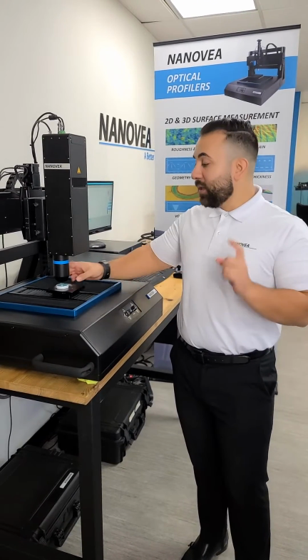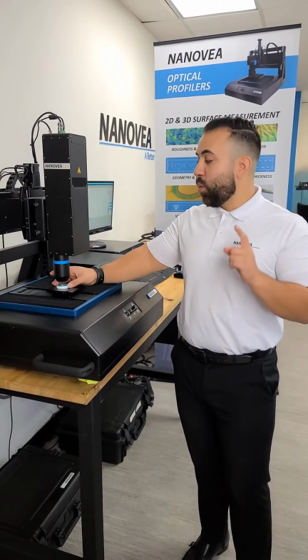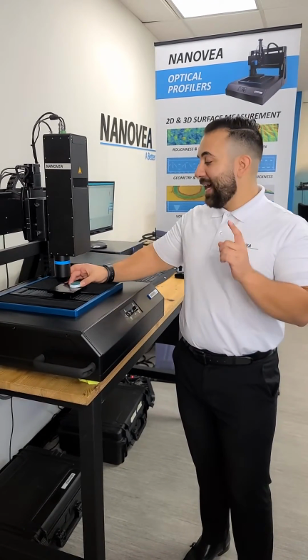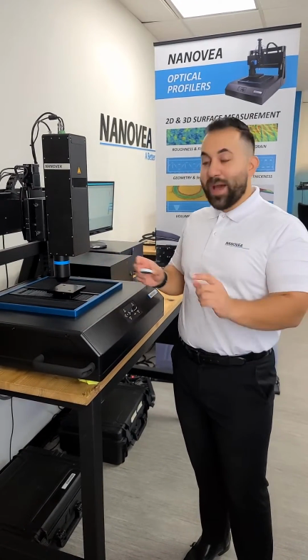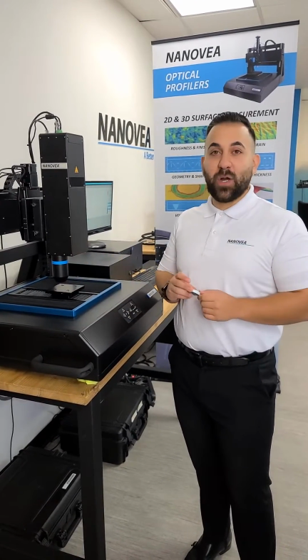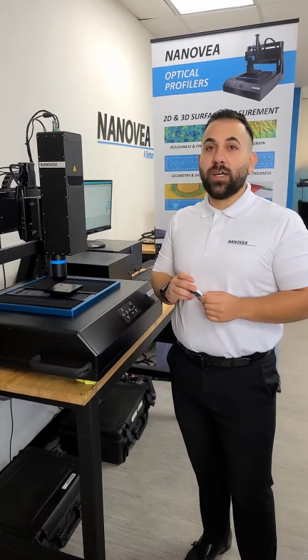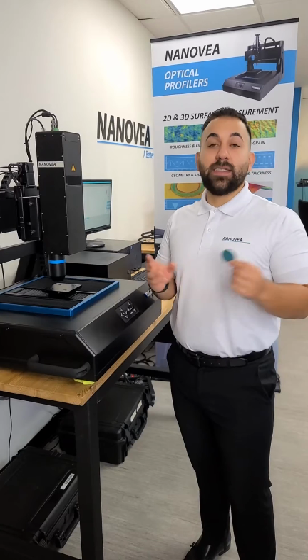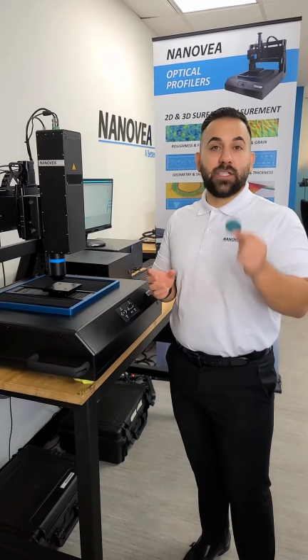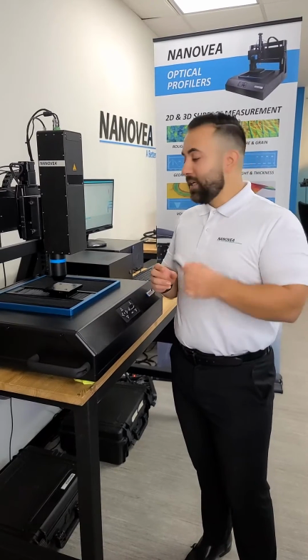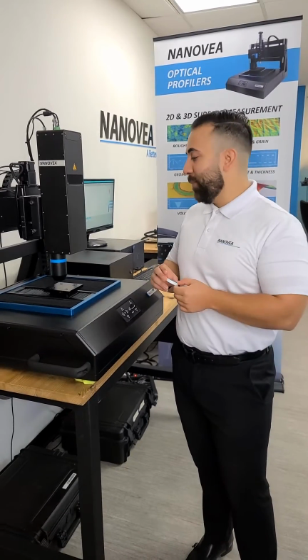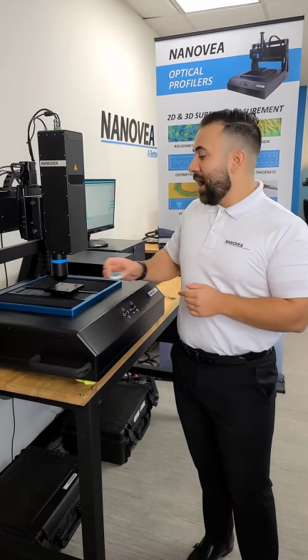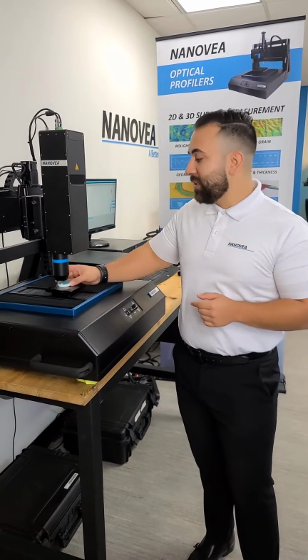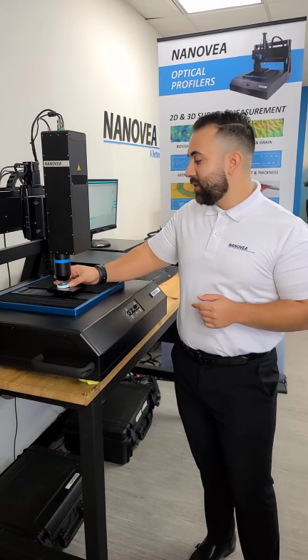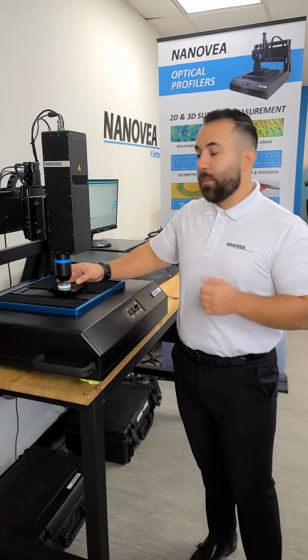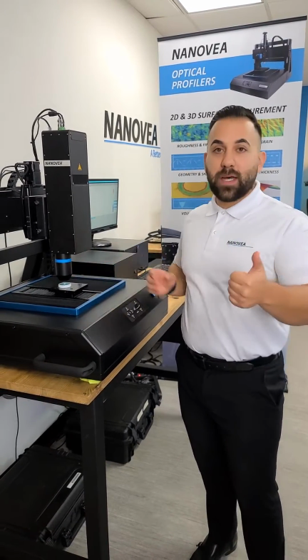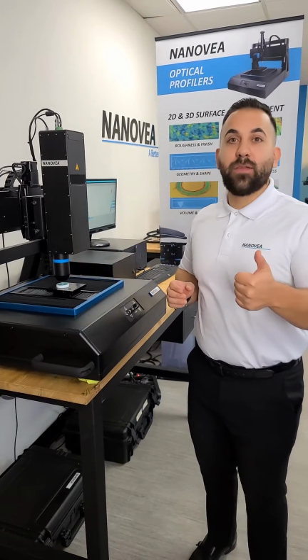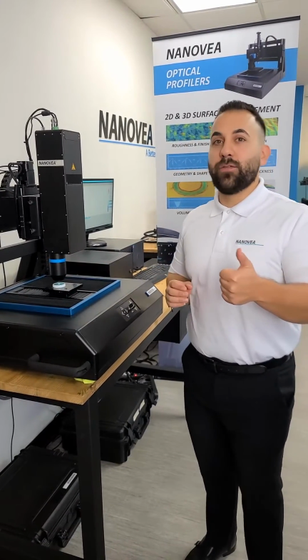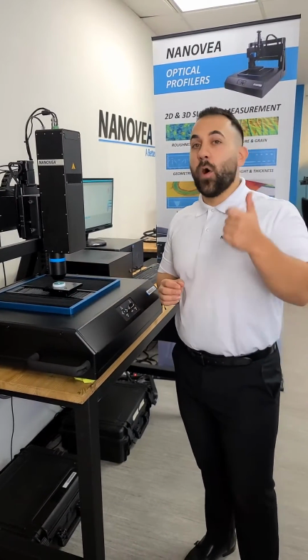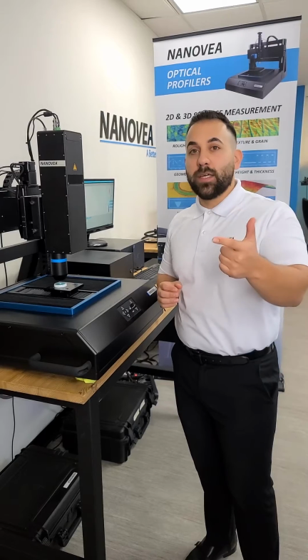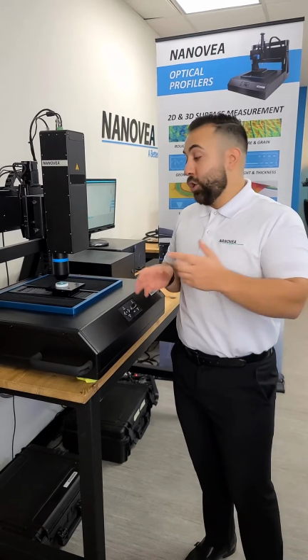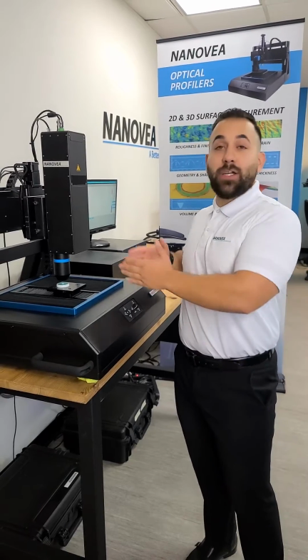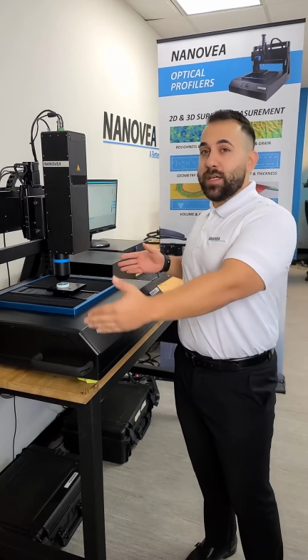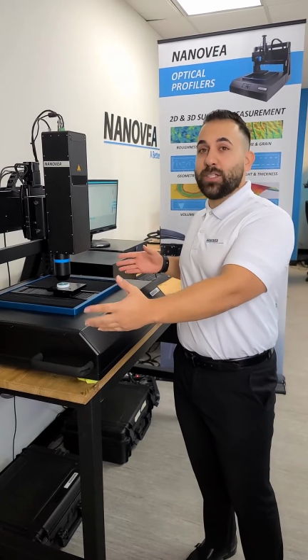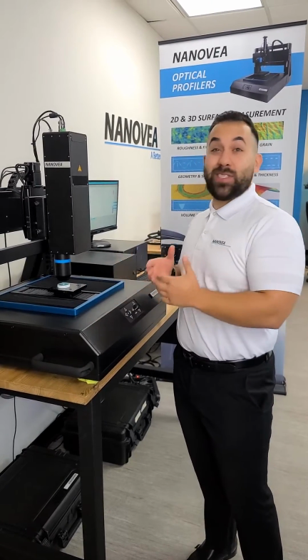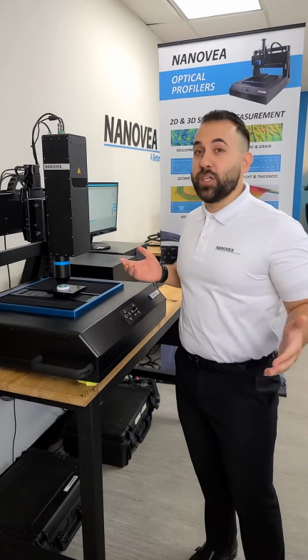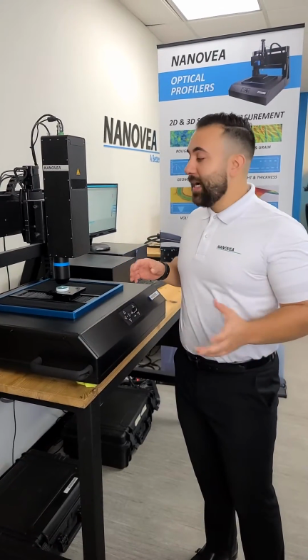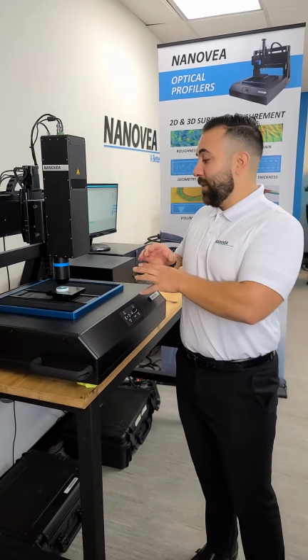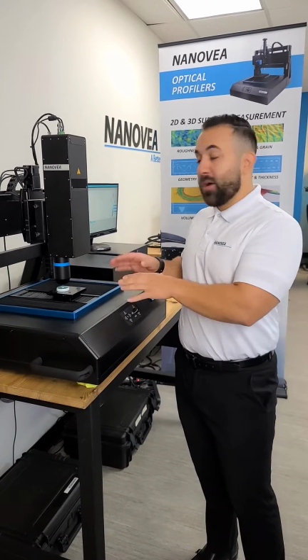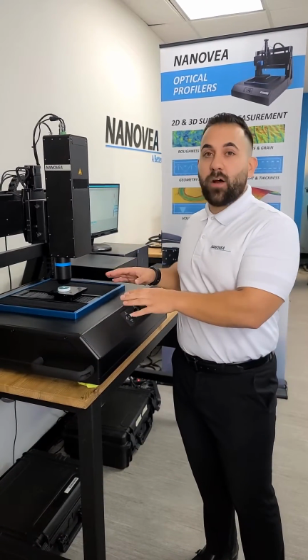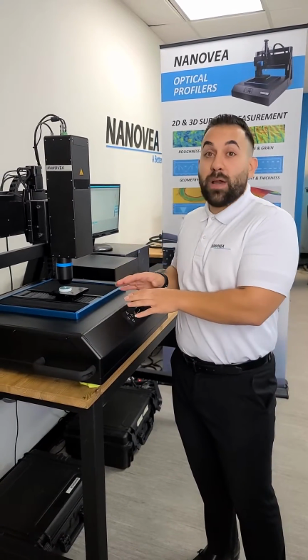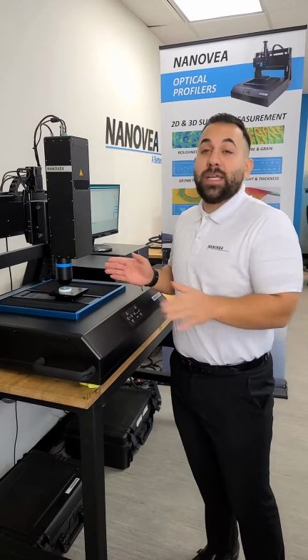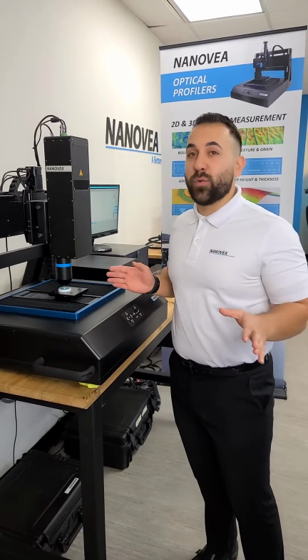With the white light chromatic technology, it is as easy as just placing your sample on the stage. There's no prep time. There's no need for refocusing. You could do large area scans with no stitching. And the best part about it all is we don't need any algorithms.